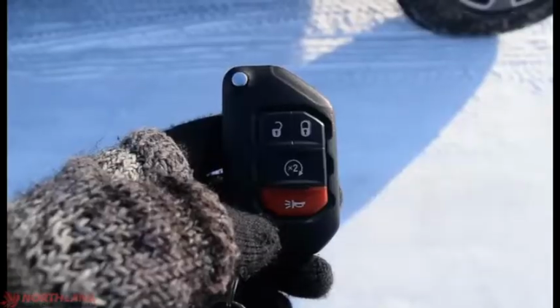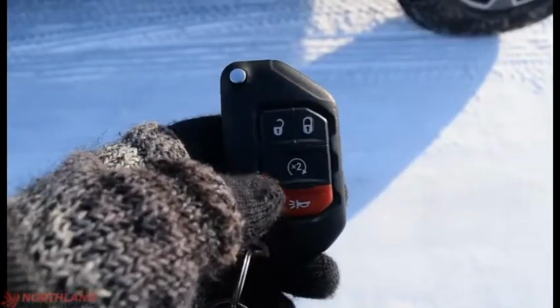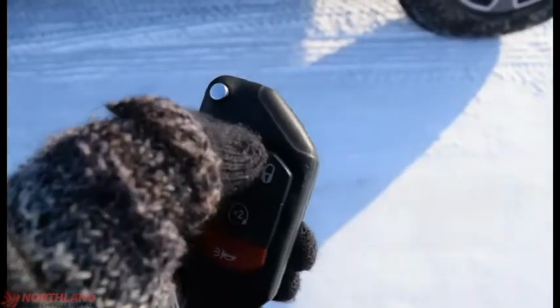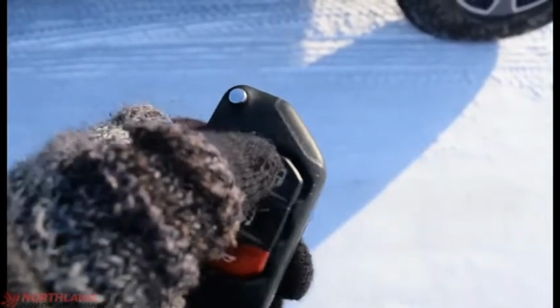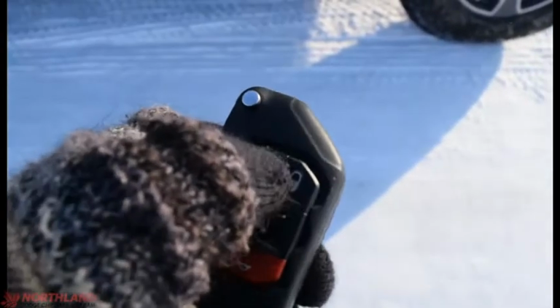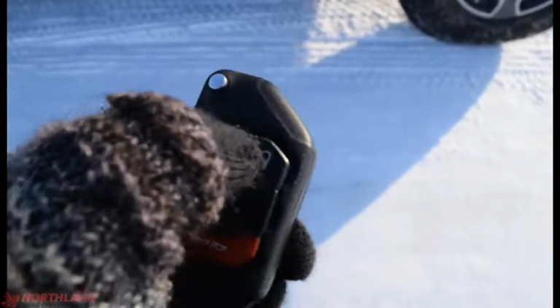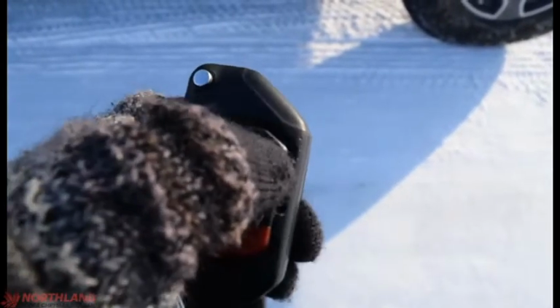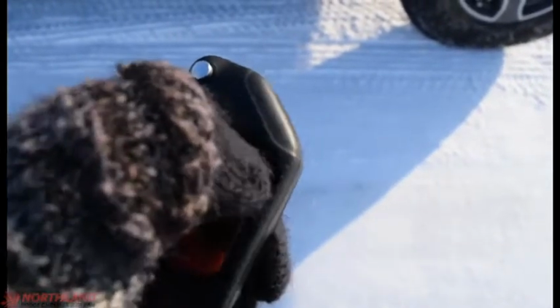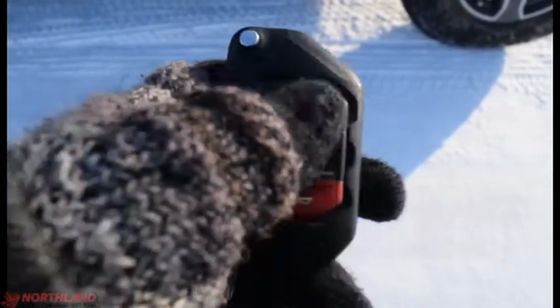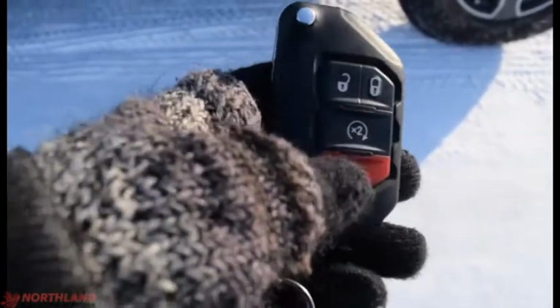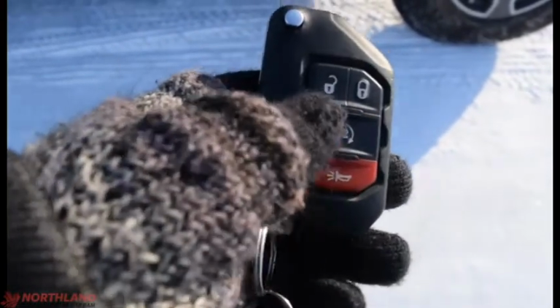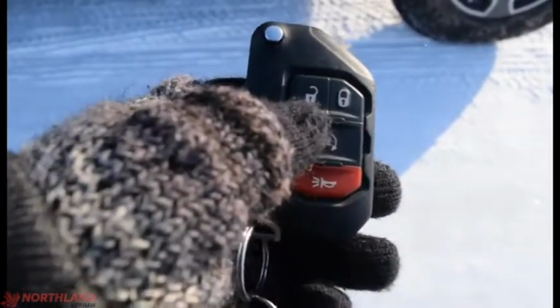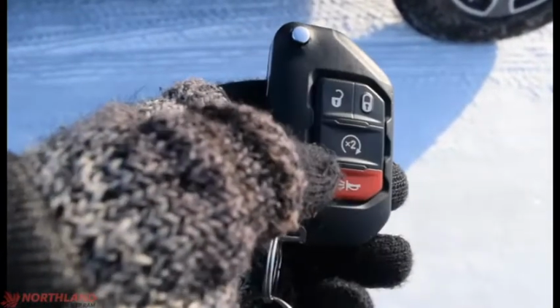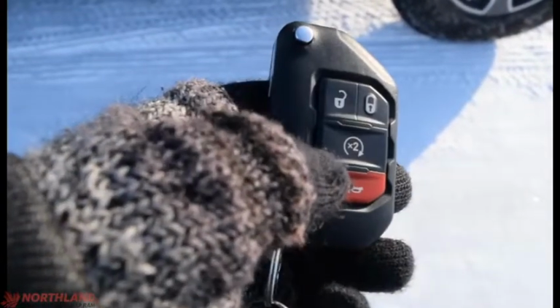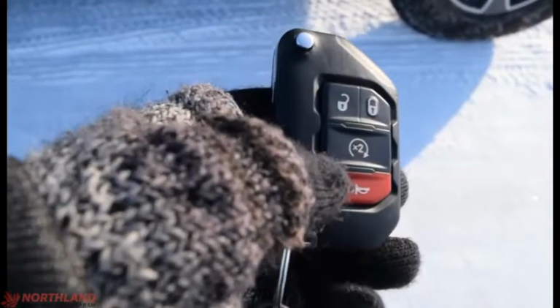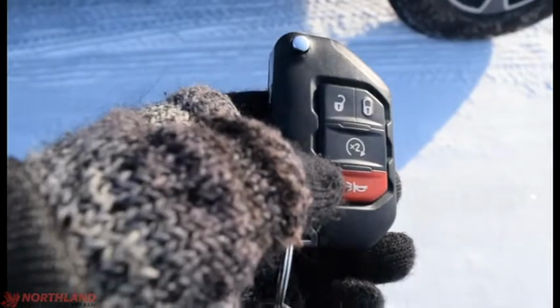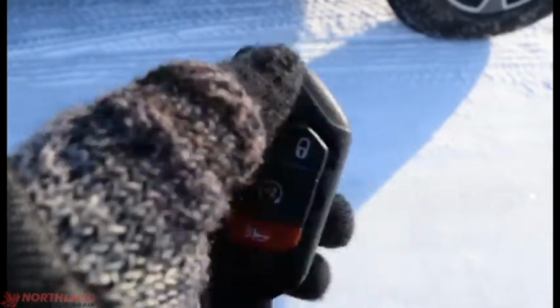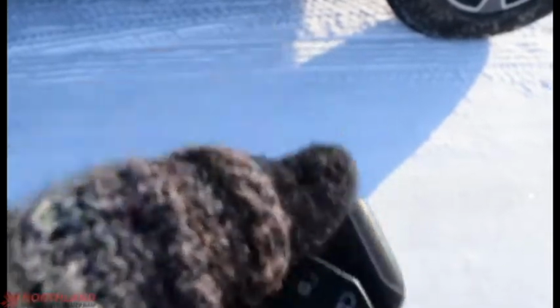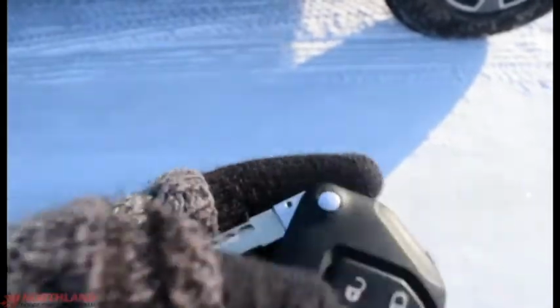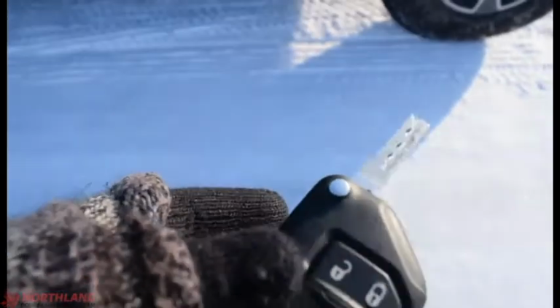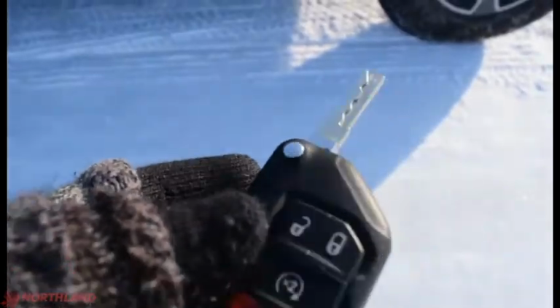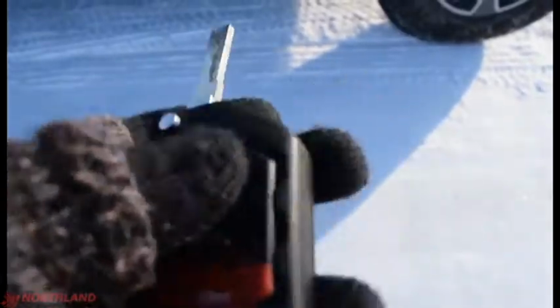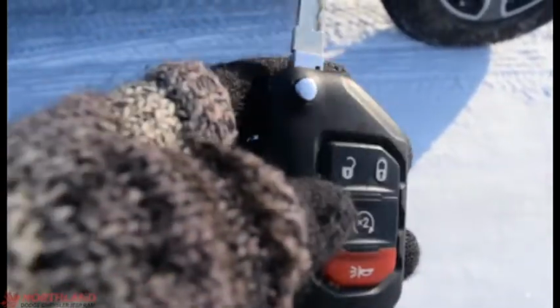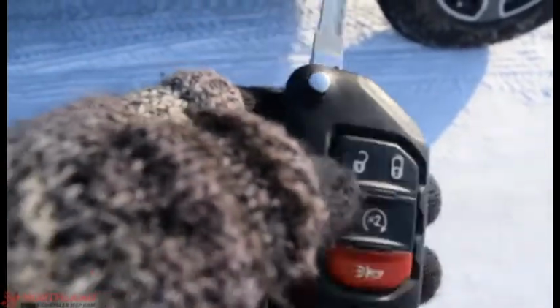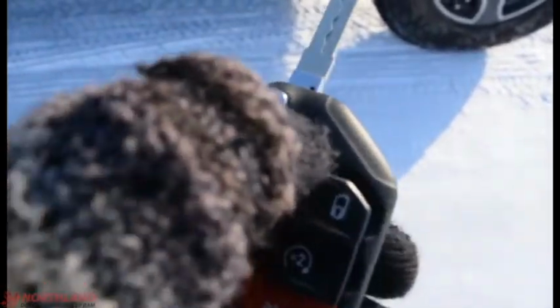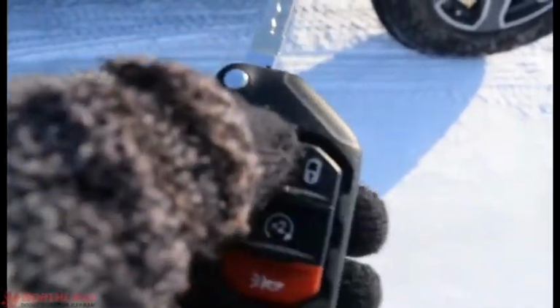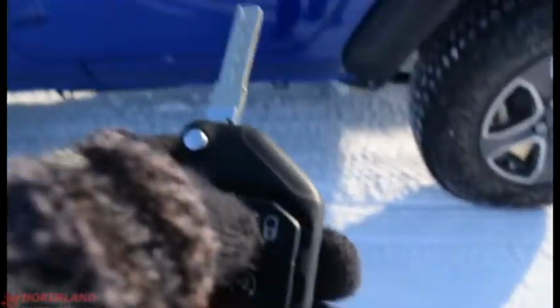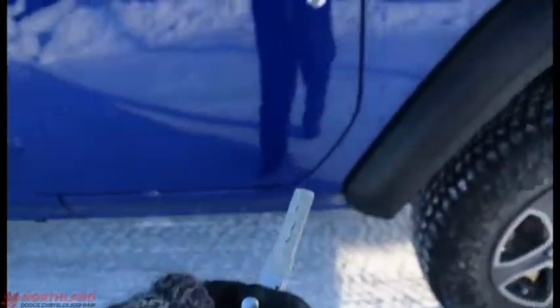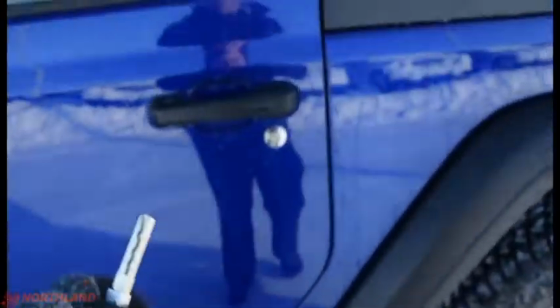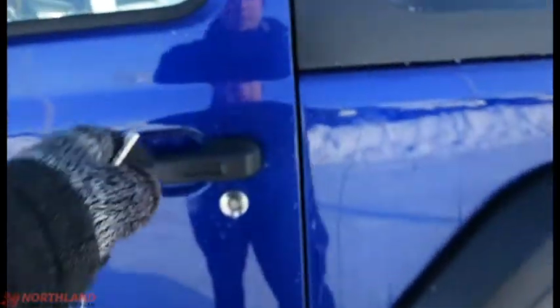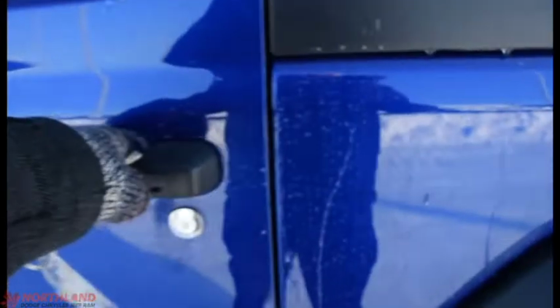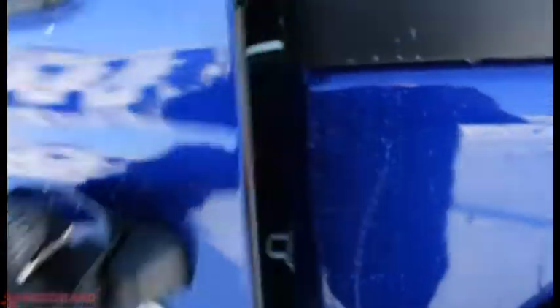We've got our keys here — two presses to unlock all the doors. We have our lock, remote start, and panic button, plus a physical key if needed. Now let's unlock and take a look on the inside.